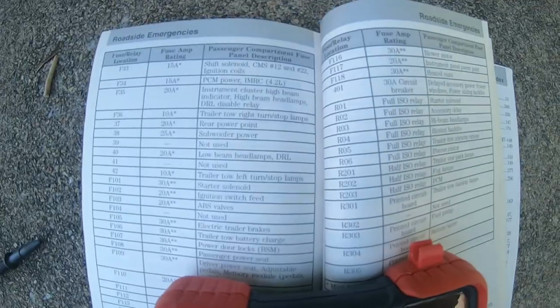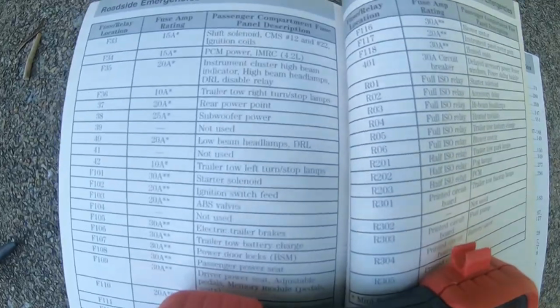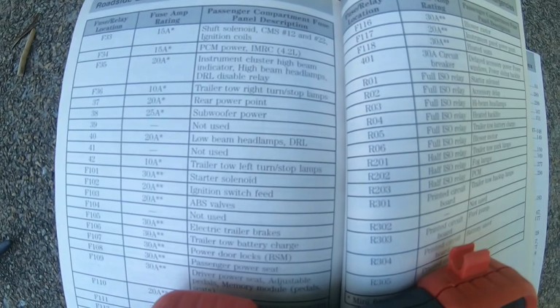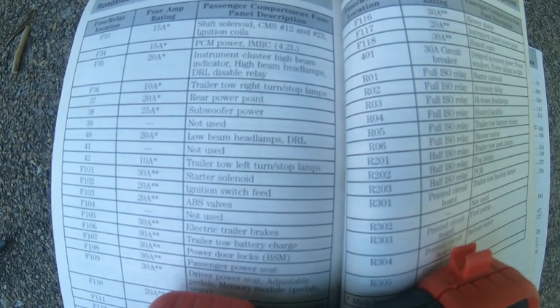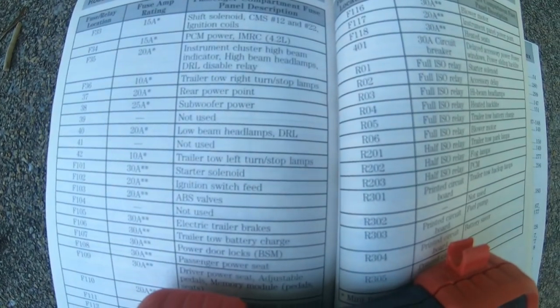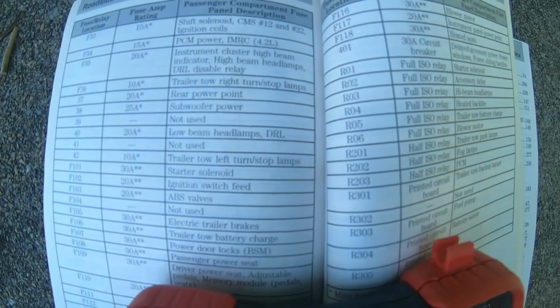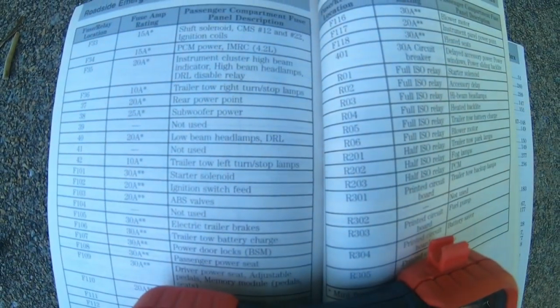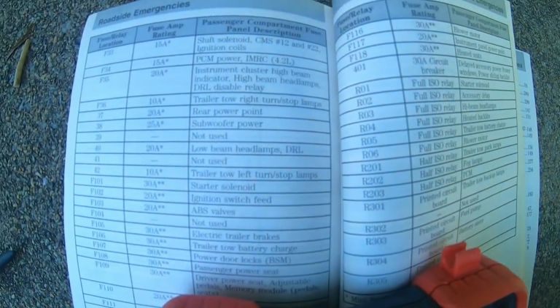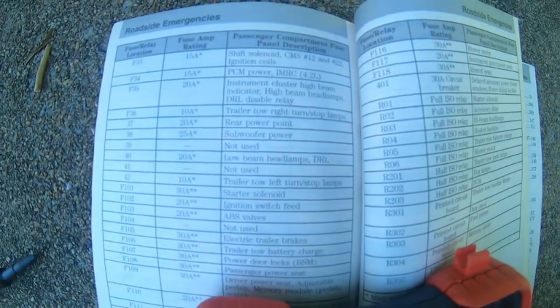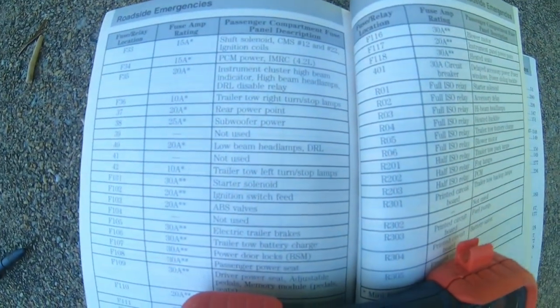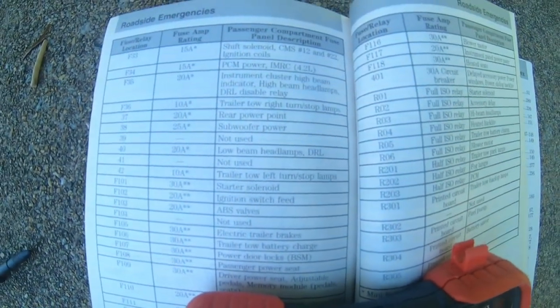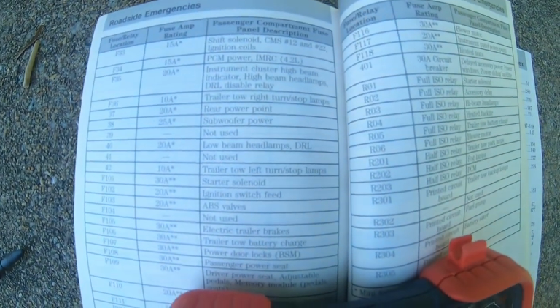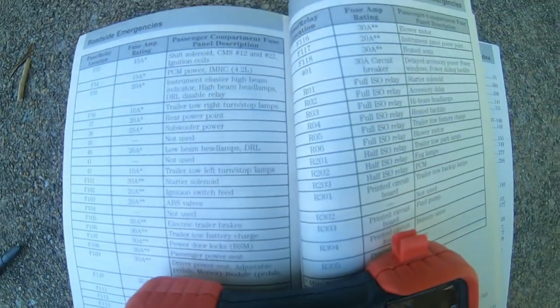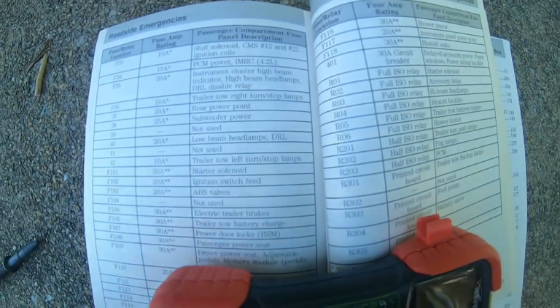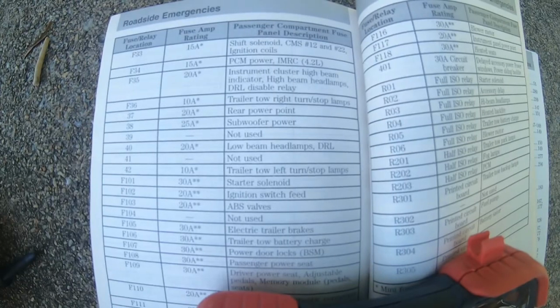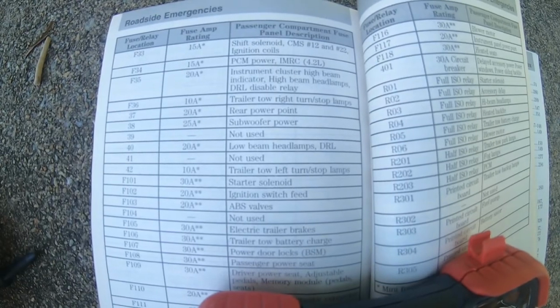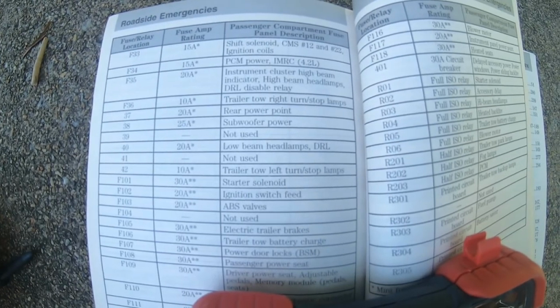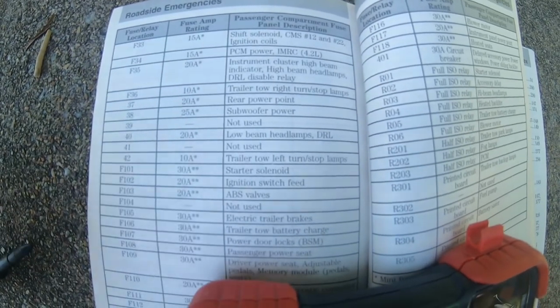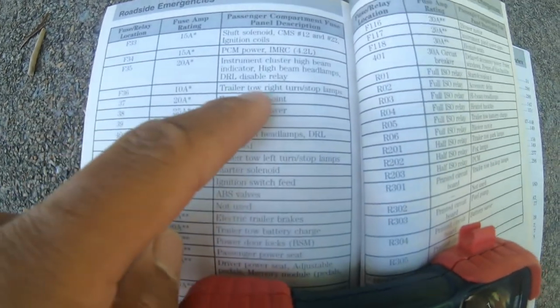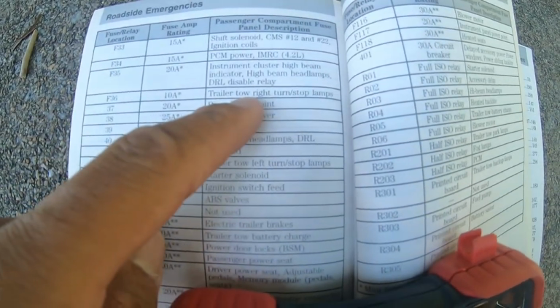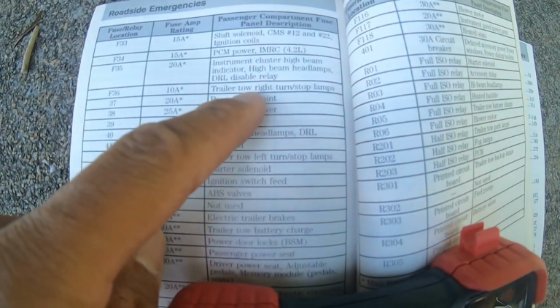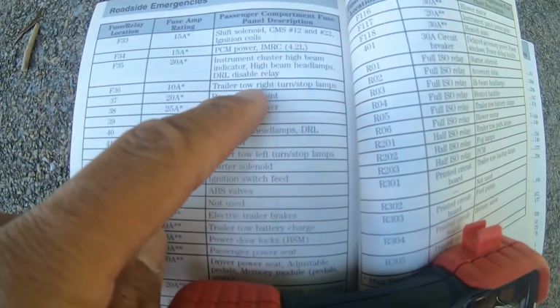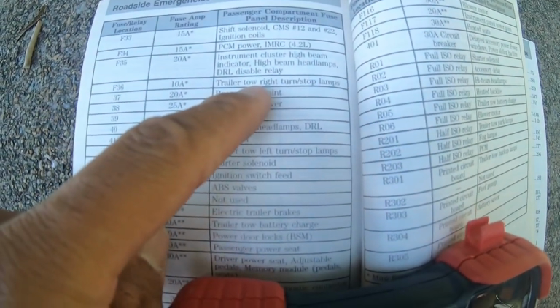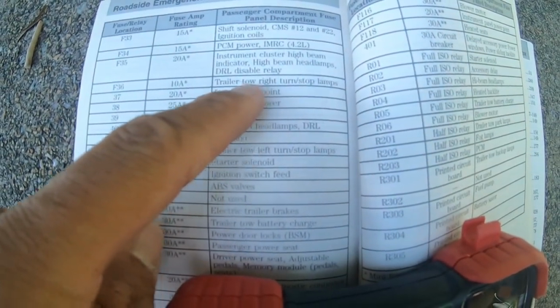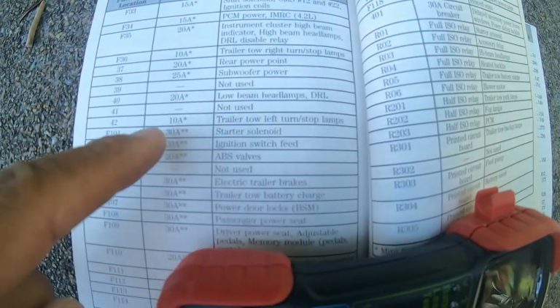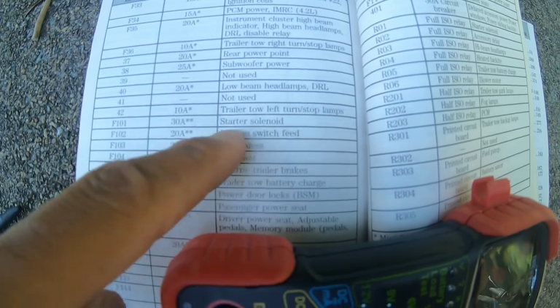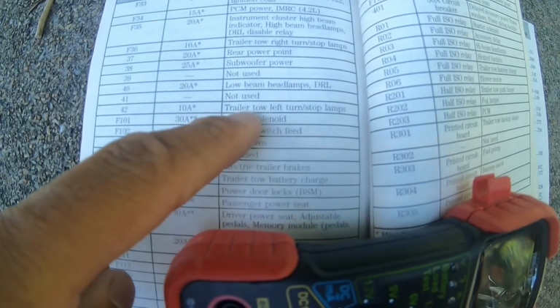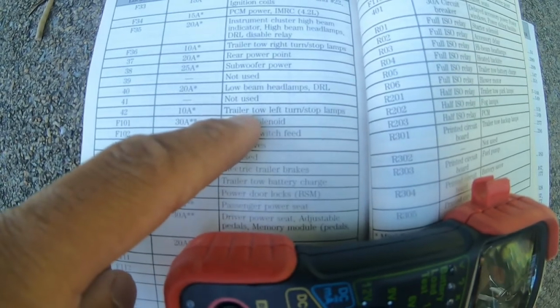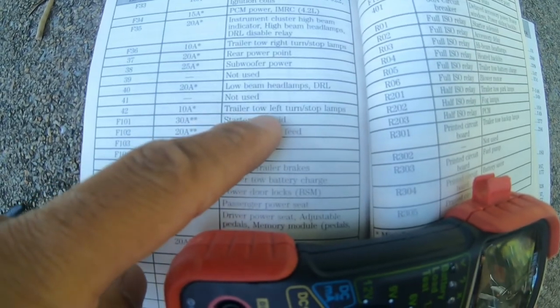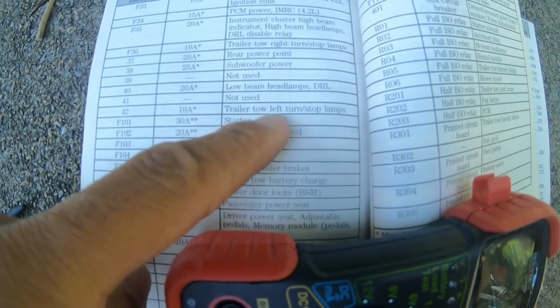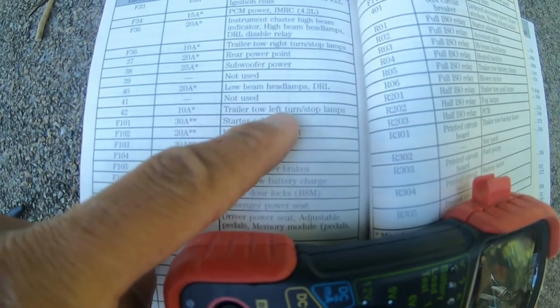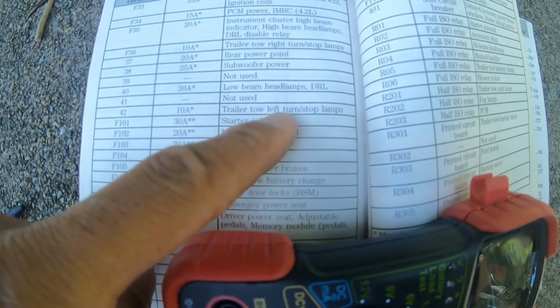The first thing I checked was the fuses. On my F-150 there is a 10-amp fuse for the trailer tow right stop lamps and the trailer tow left turn stop lamps.